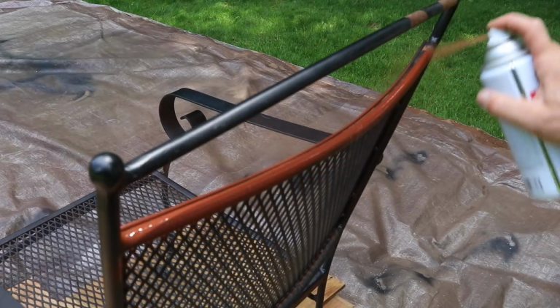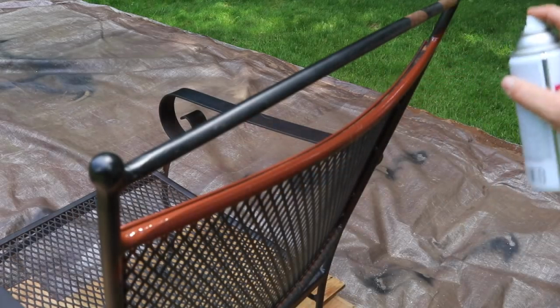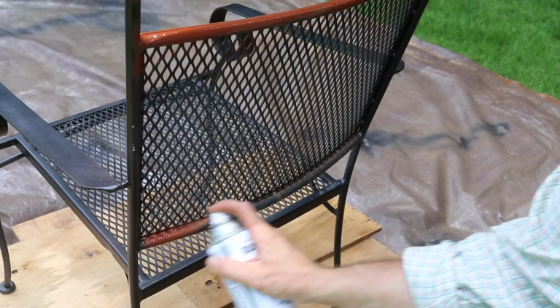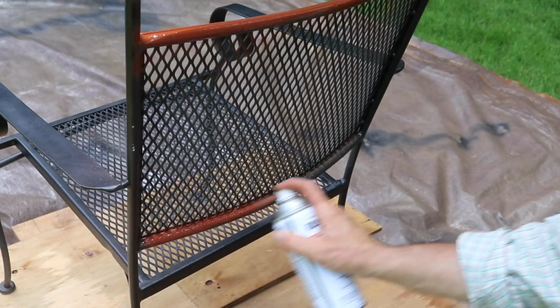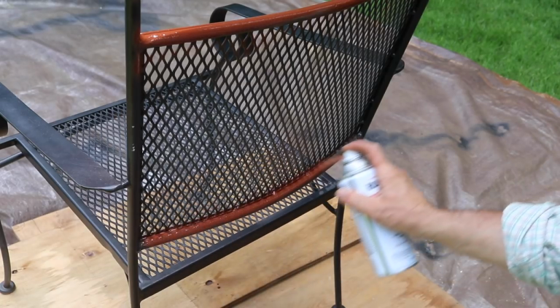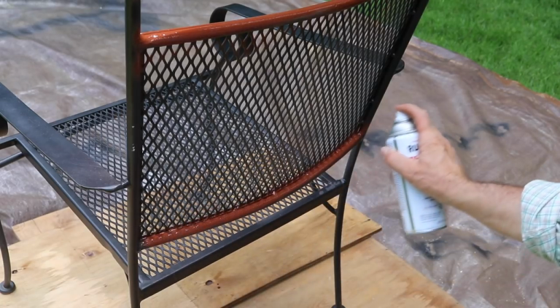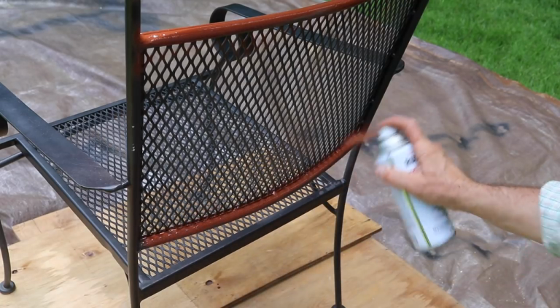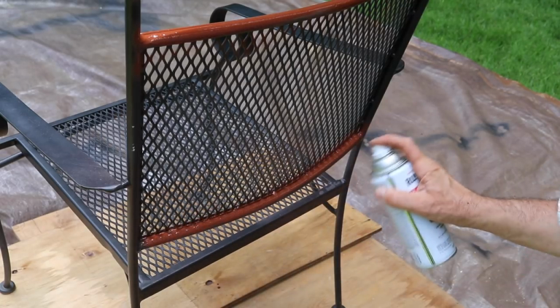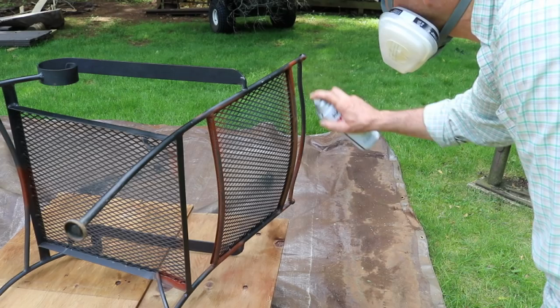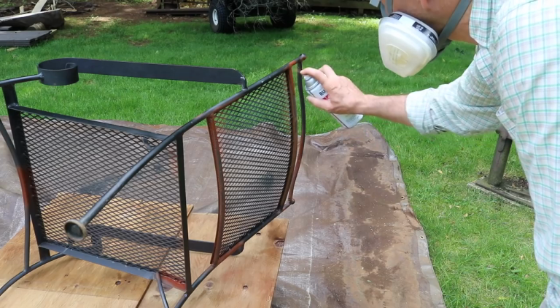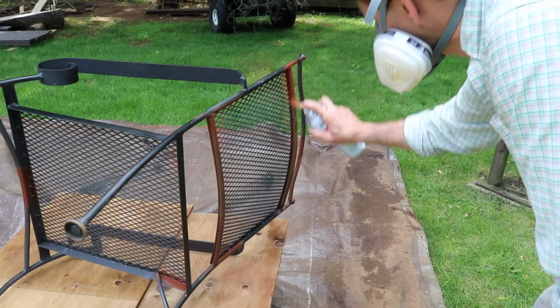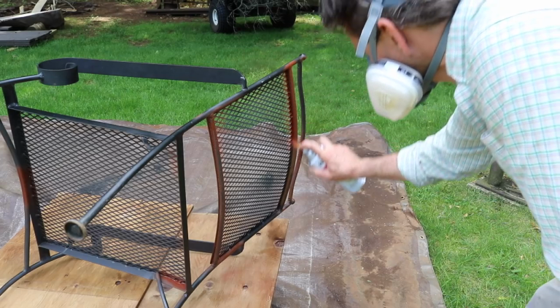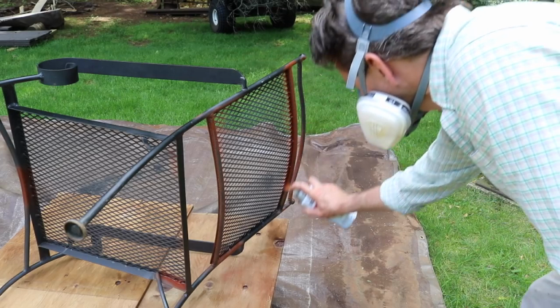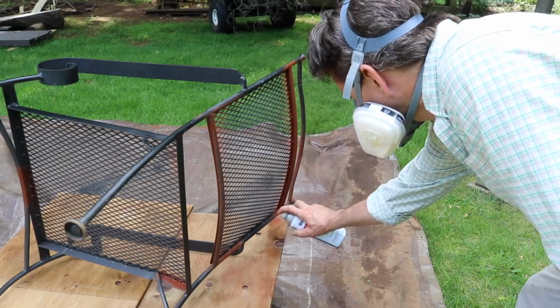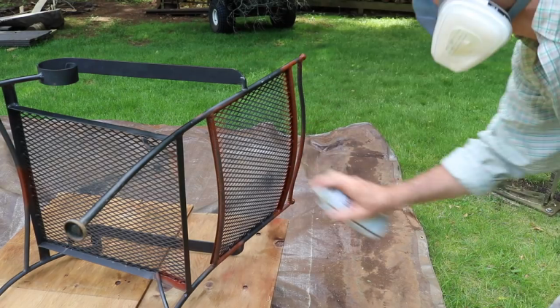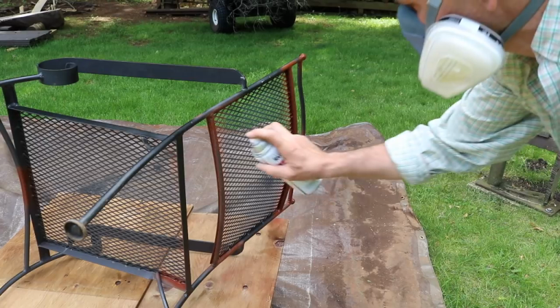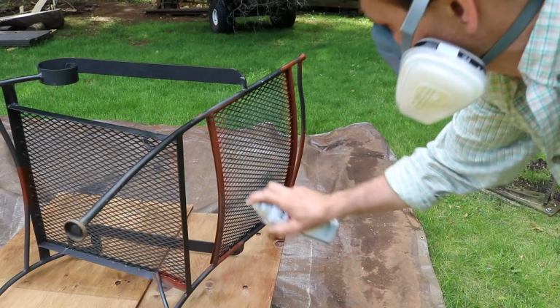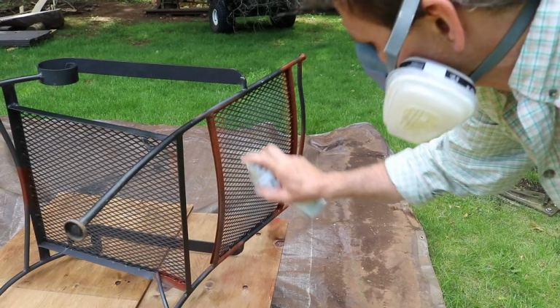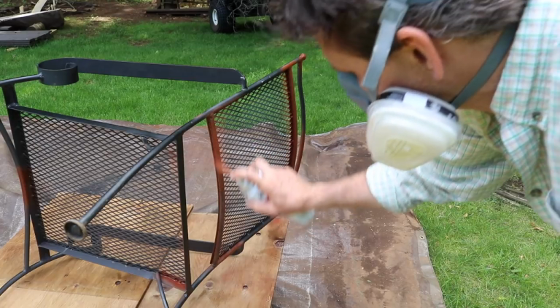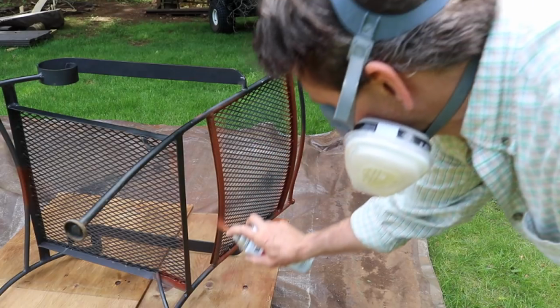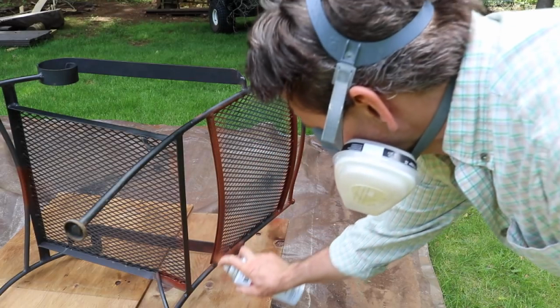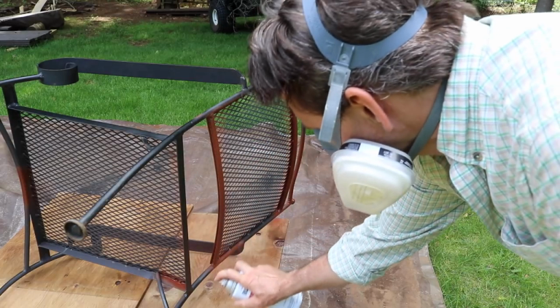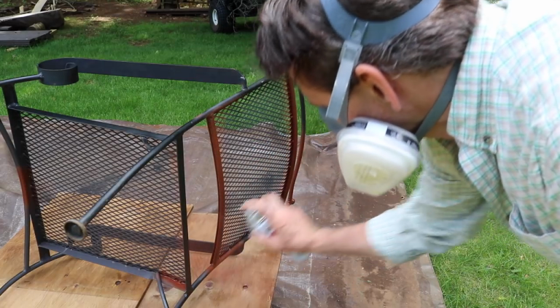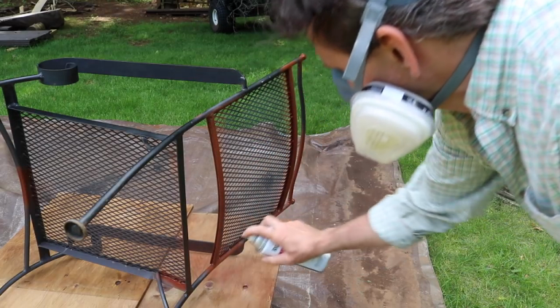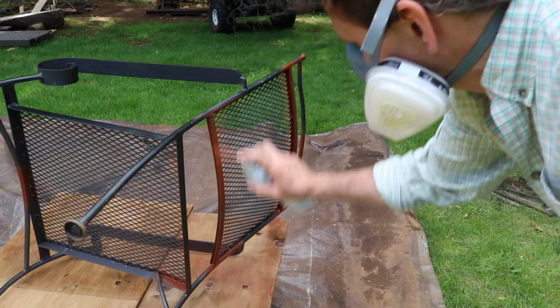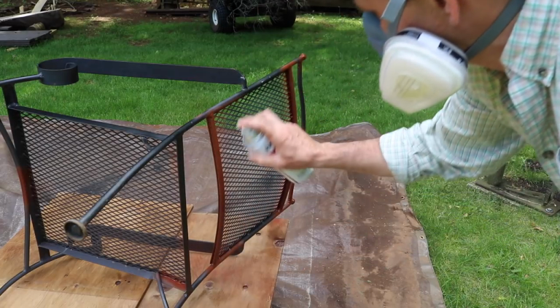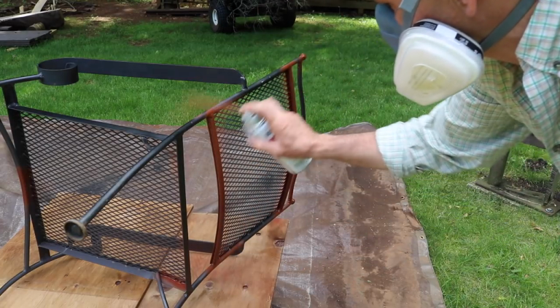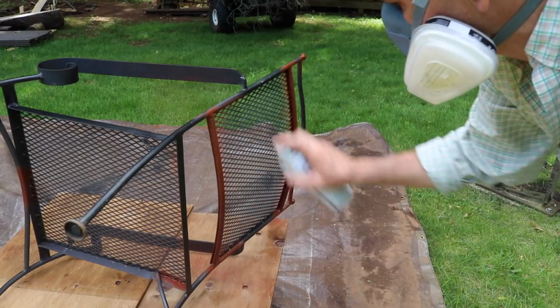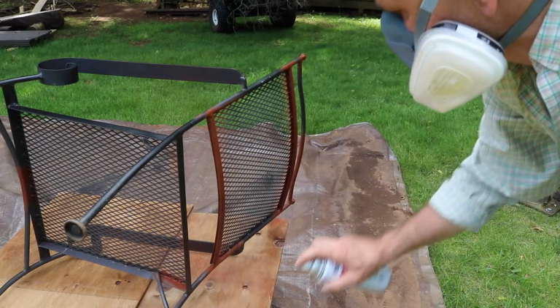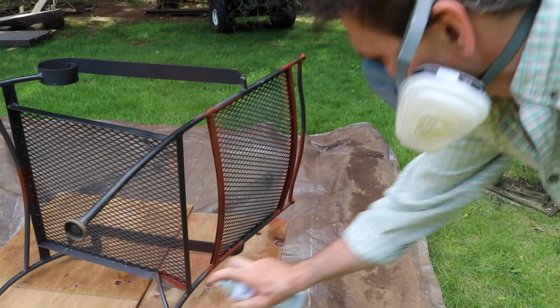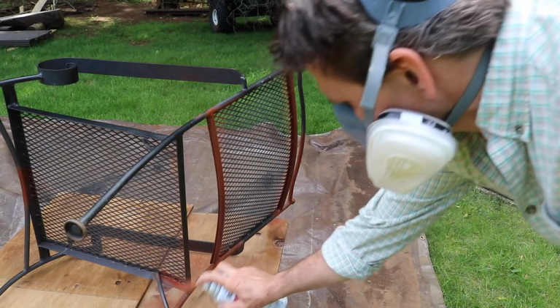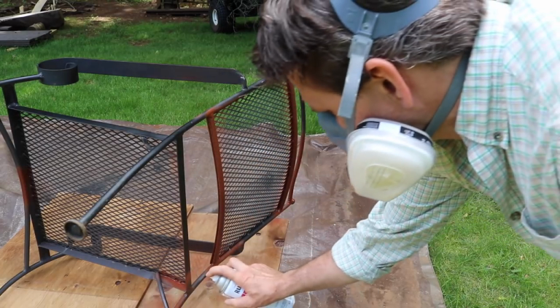Now all the furniture is clean and dry and I'm ready to start painting. I'm going to start with Rustoleum's Rusty Metal Primer and spot prime where needed.